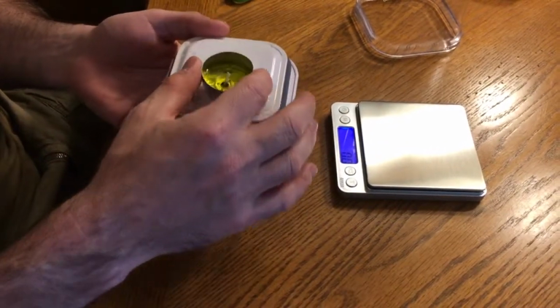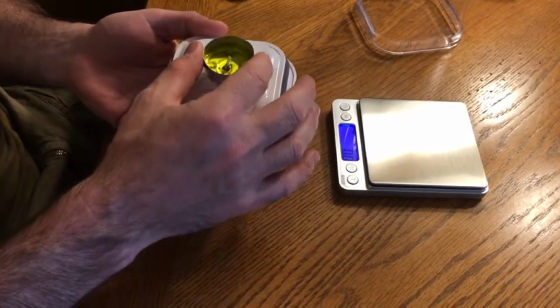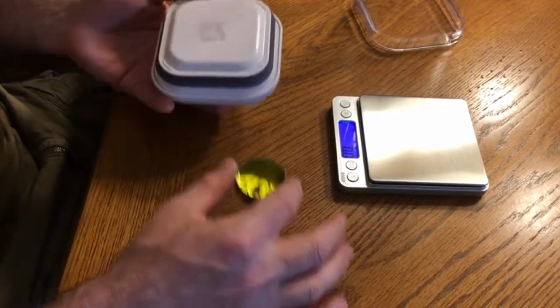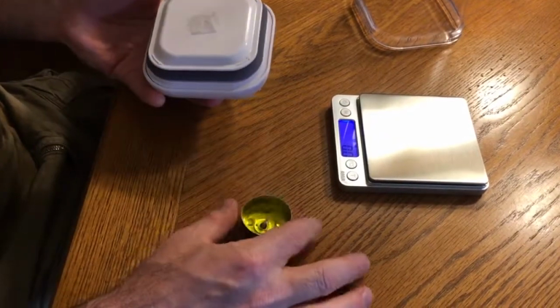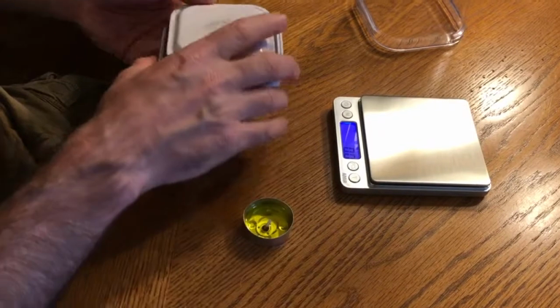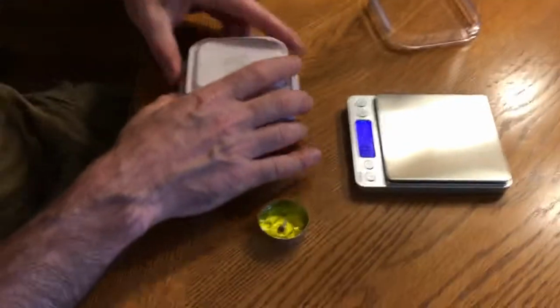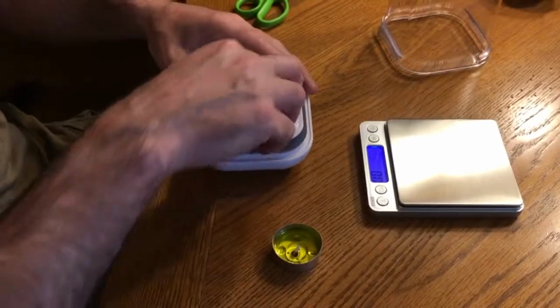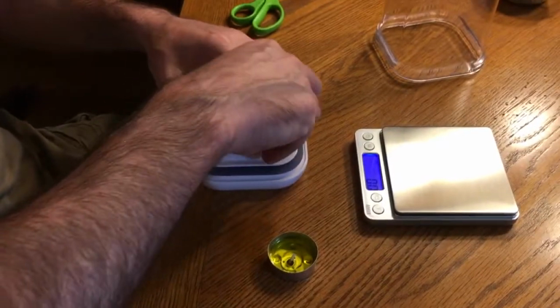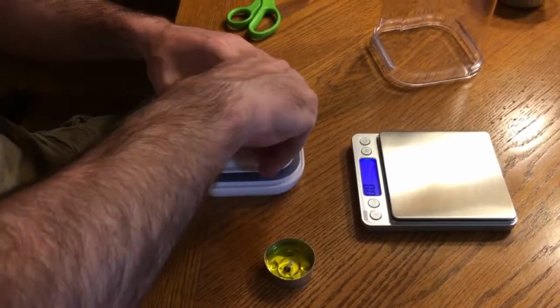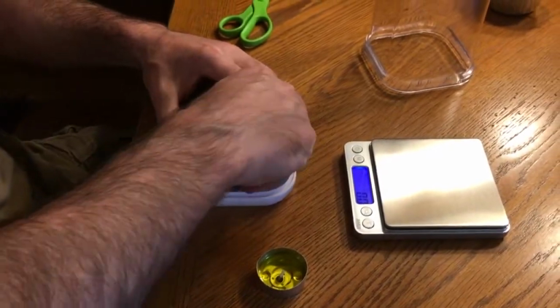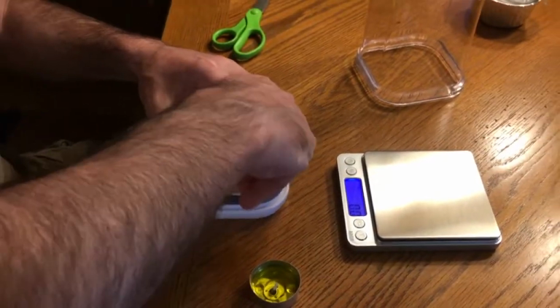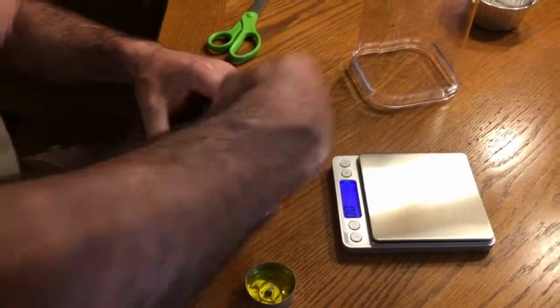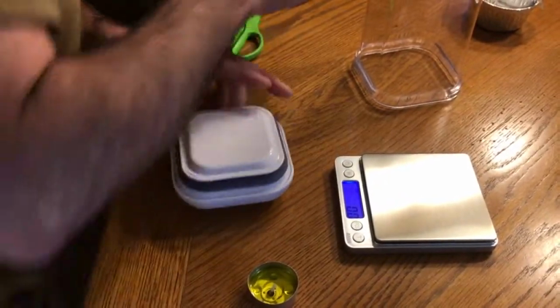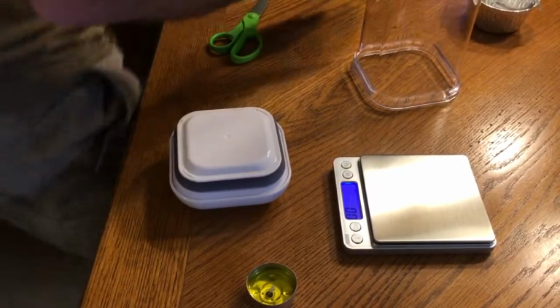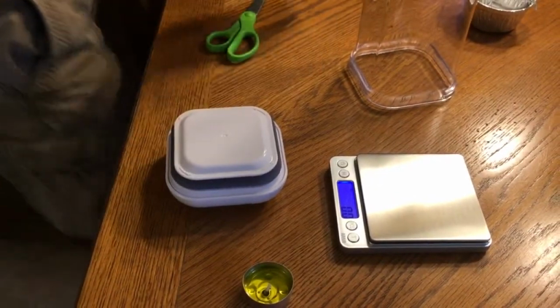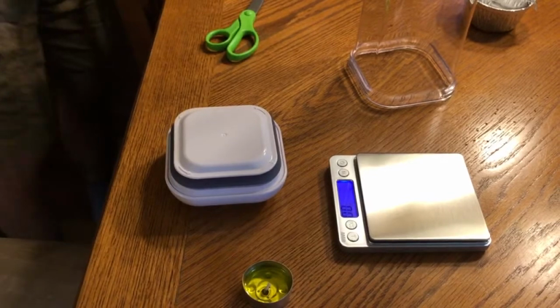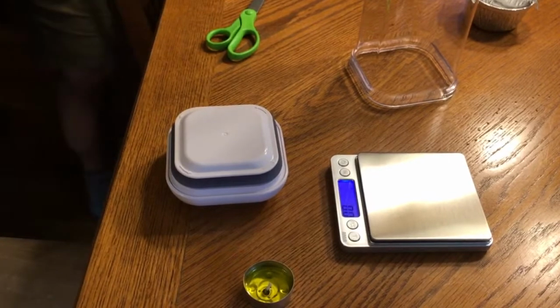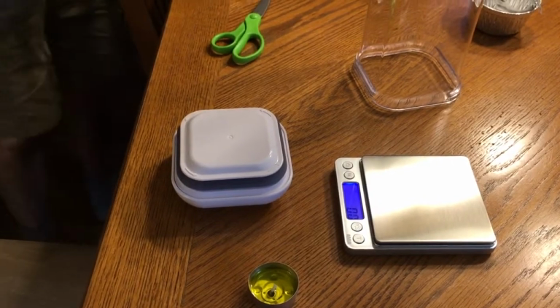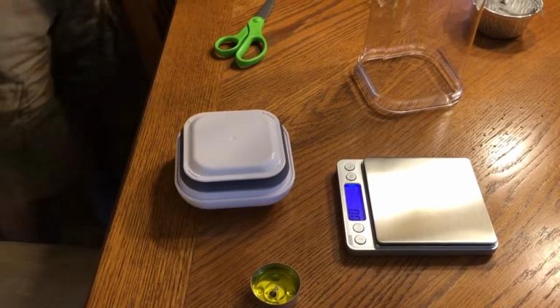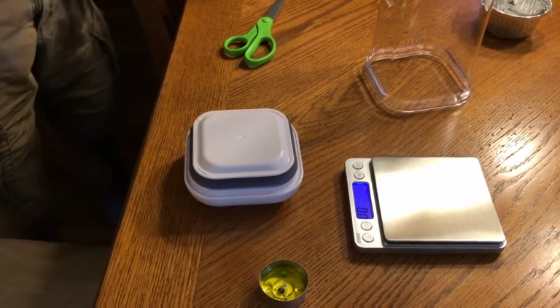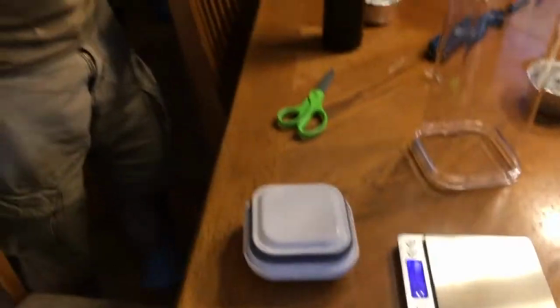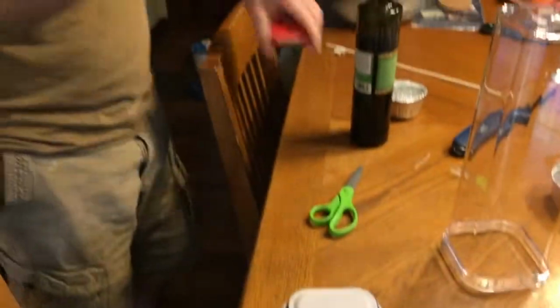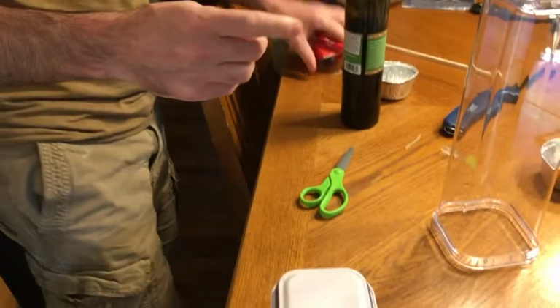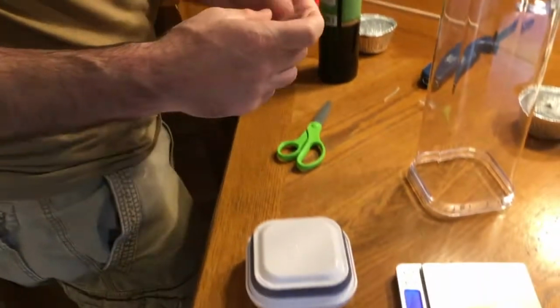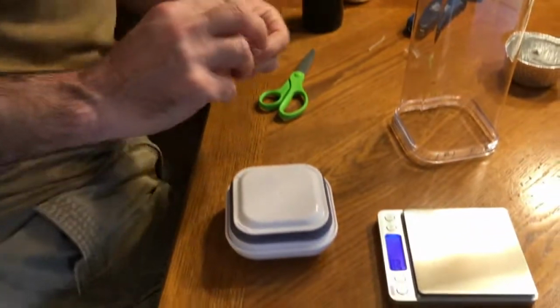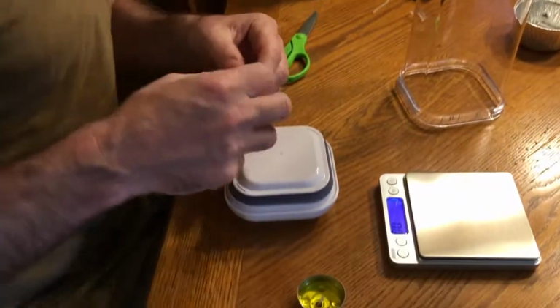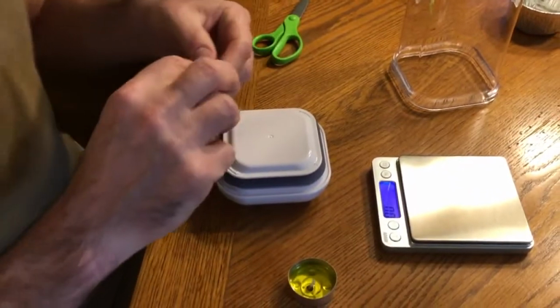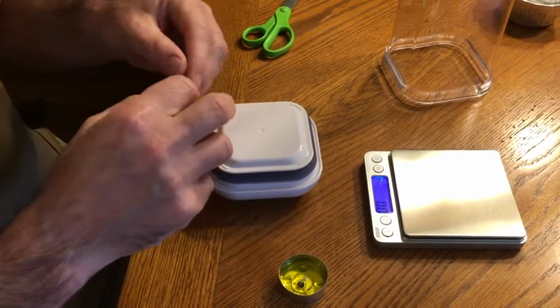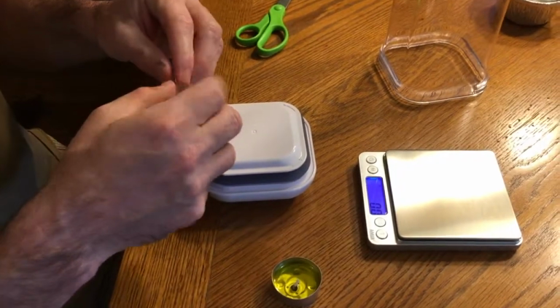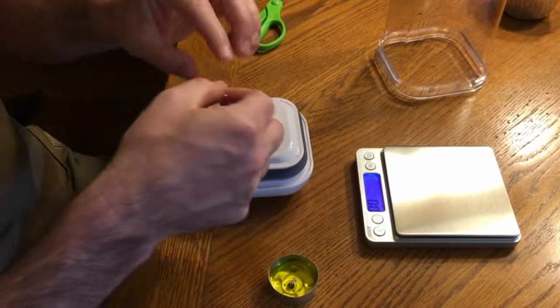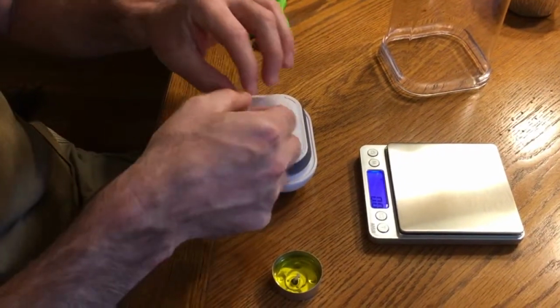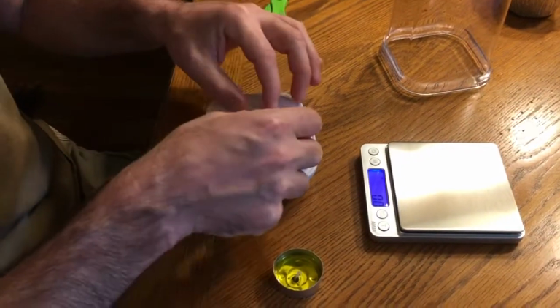I think that tape is not that good right now. Let's get a little bit stronger piece of tape. Got some packing tape here — I'll turn it on its back to make a roll.